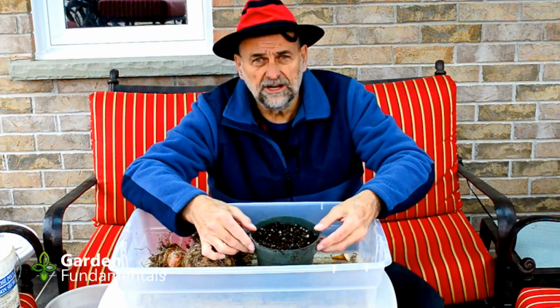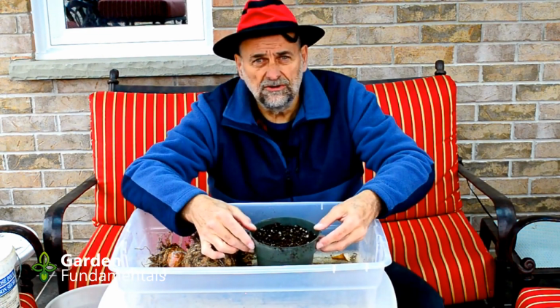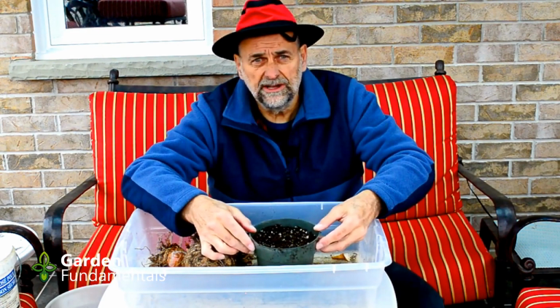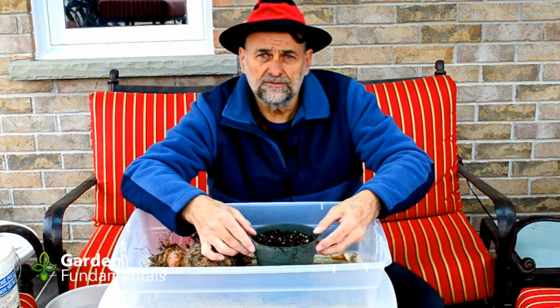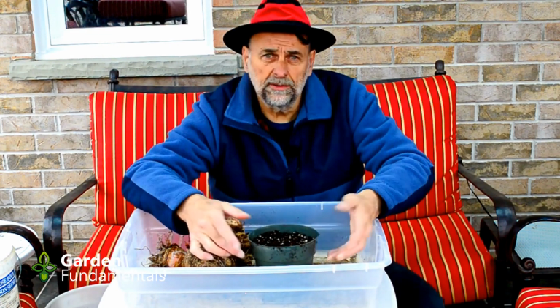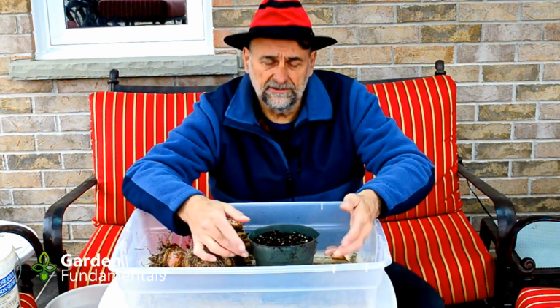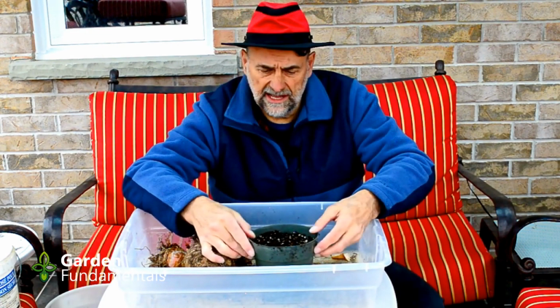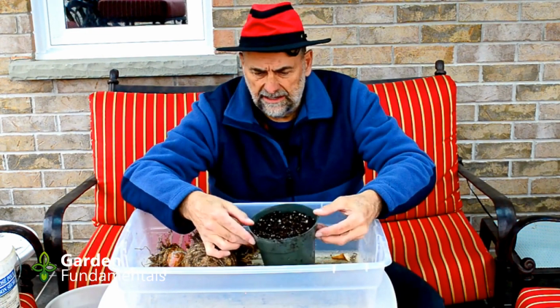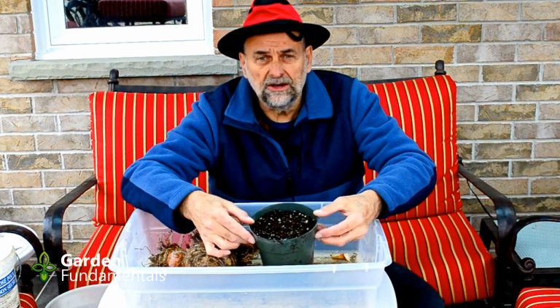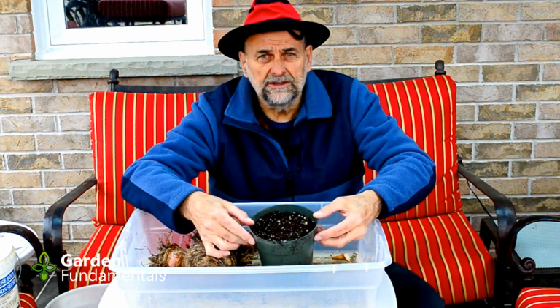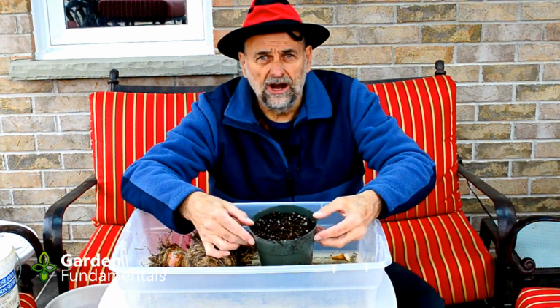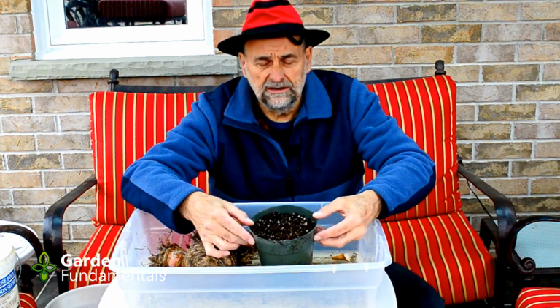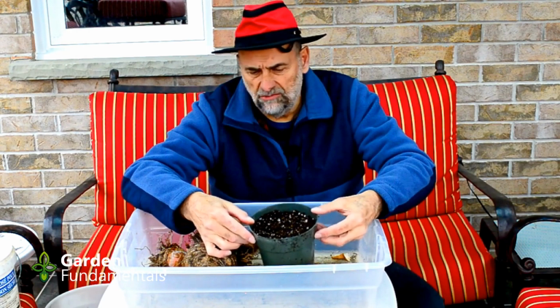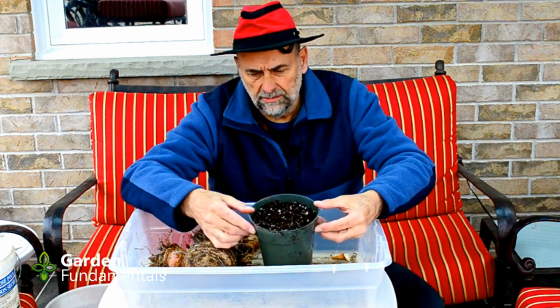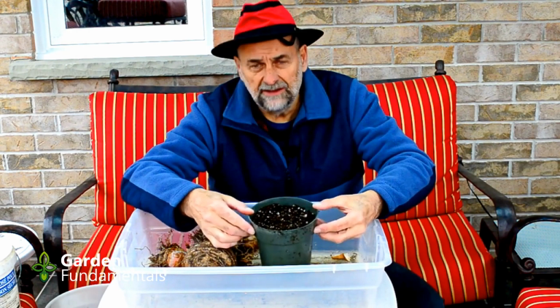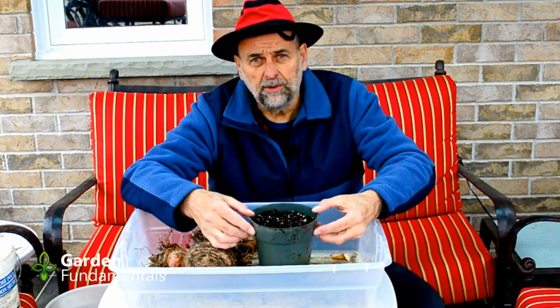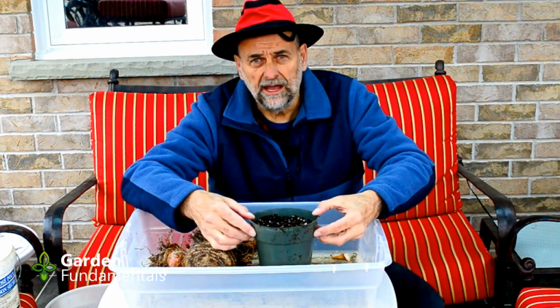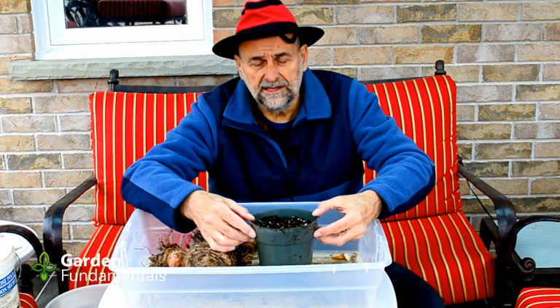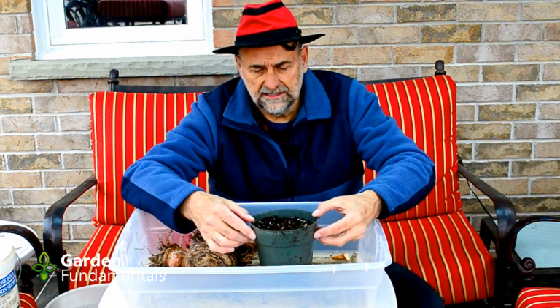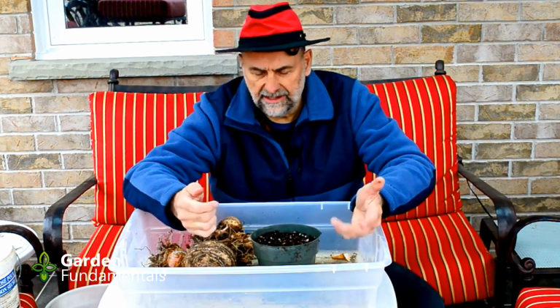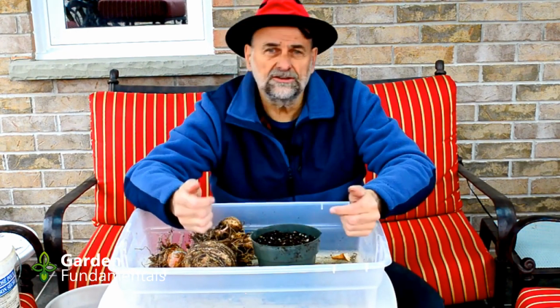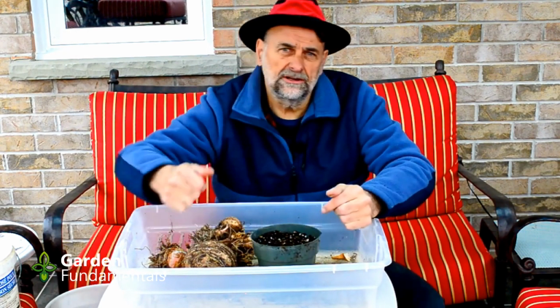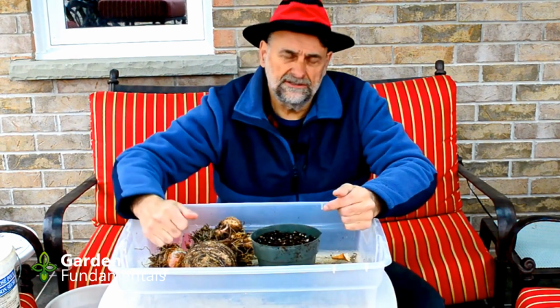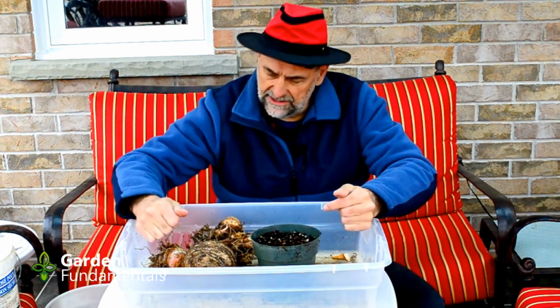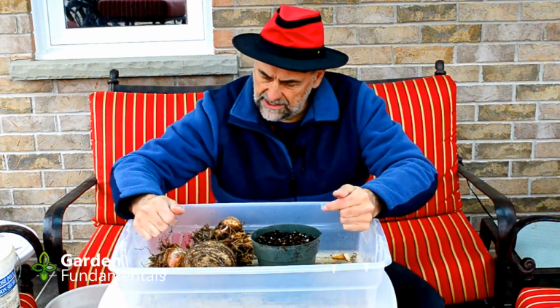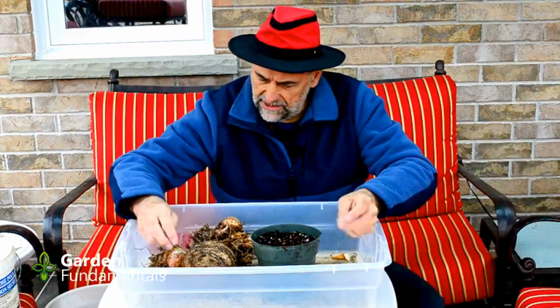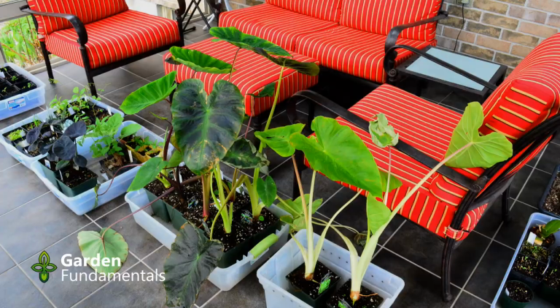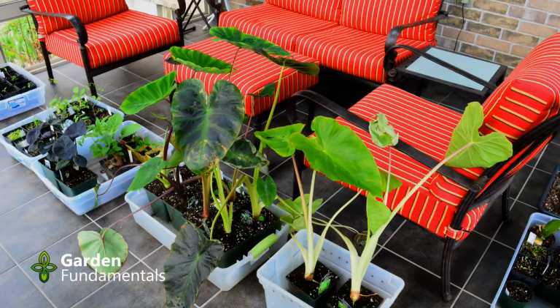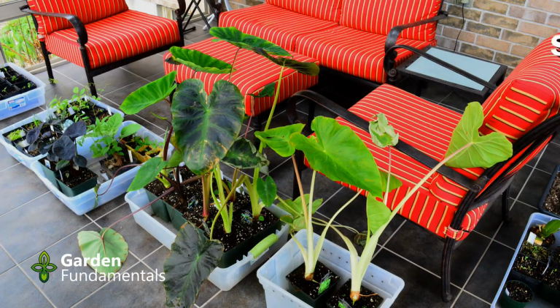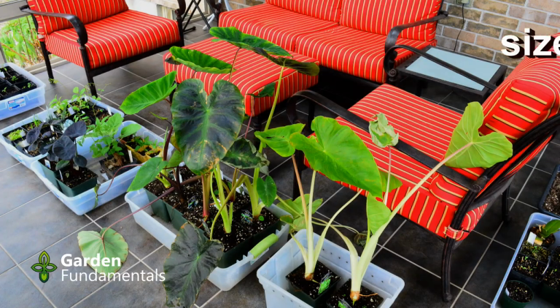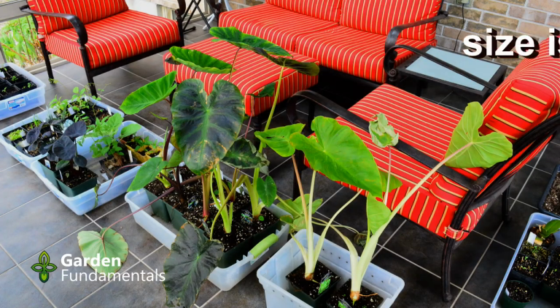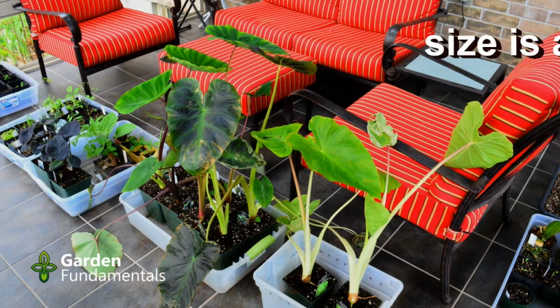As soon as I see the shoot, it's important to give it as much light as I can. Once the shoot is up an inch or two, I'll start watering a little more. Once it starts growing and it's warm enough outside, it can go into the garden or it can be left in a pot like this.